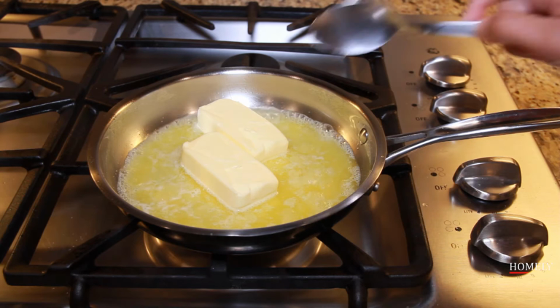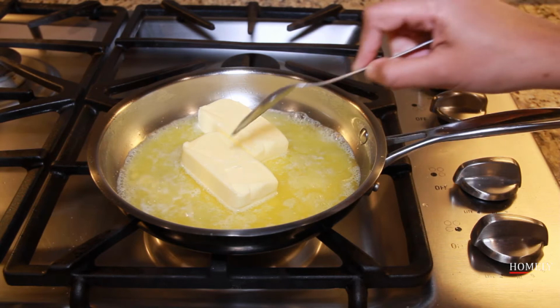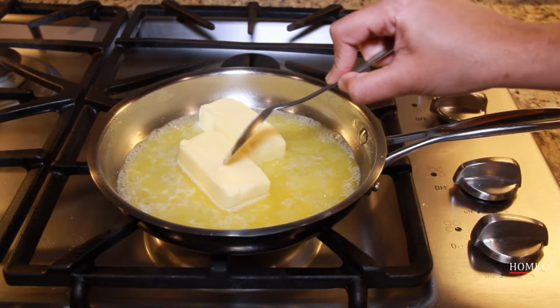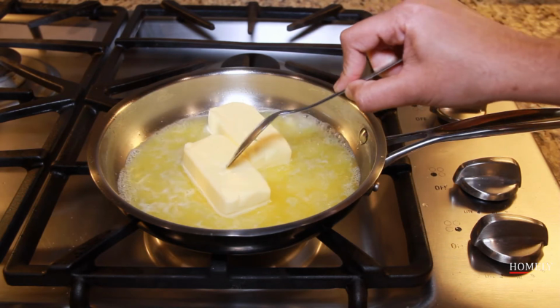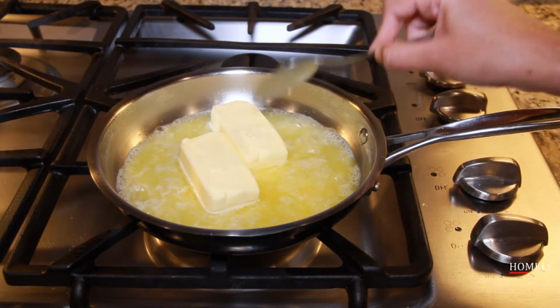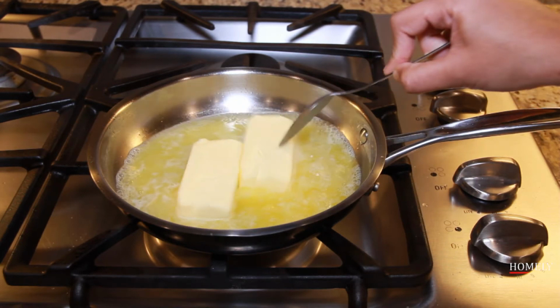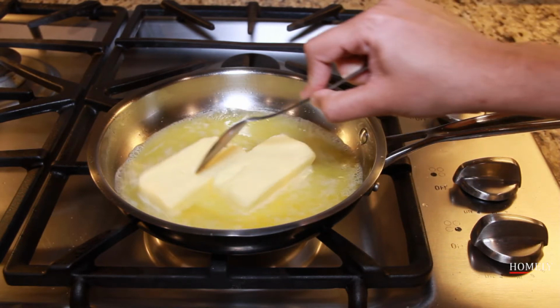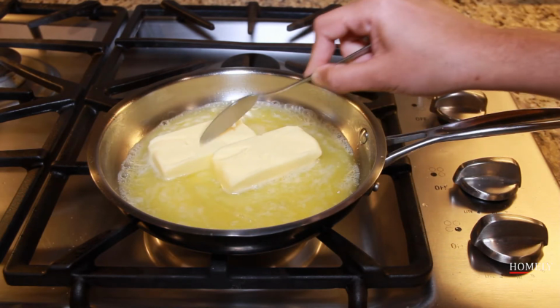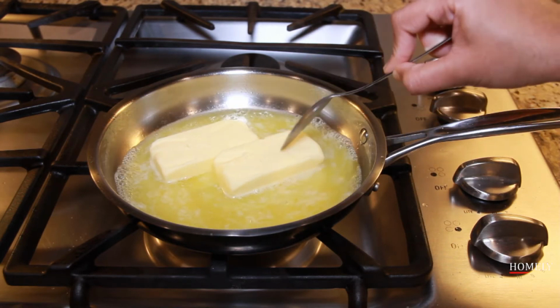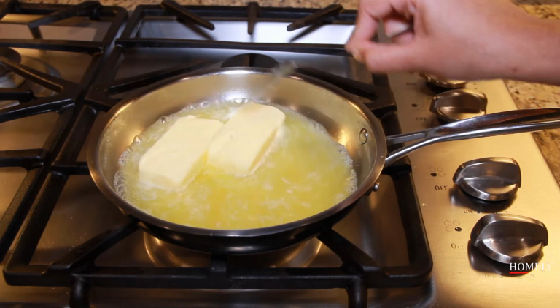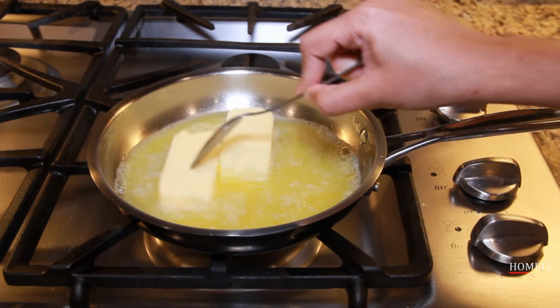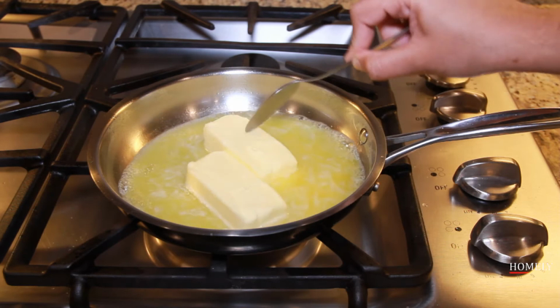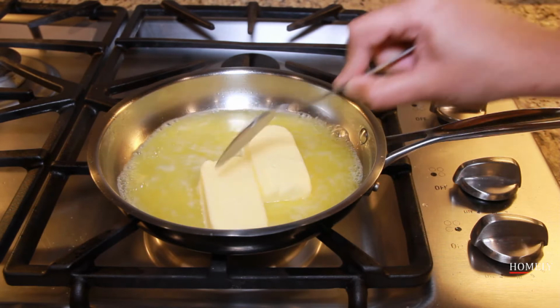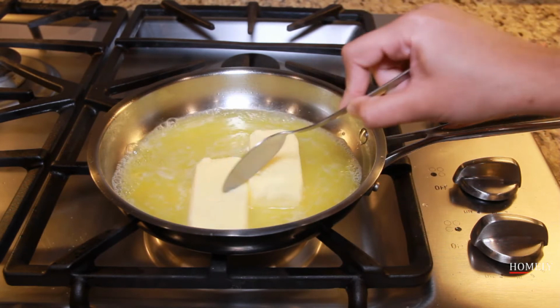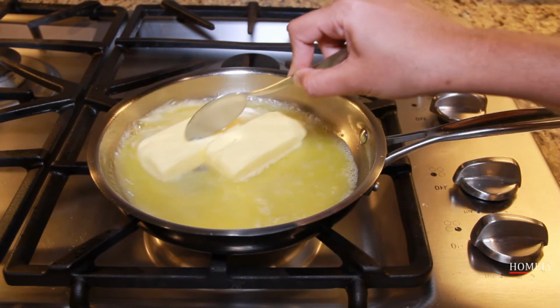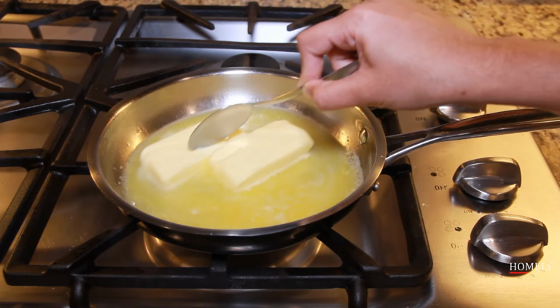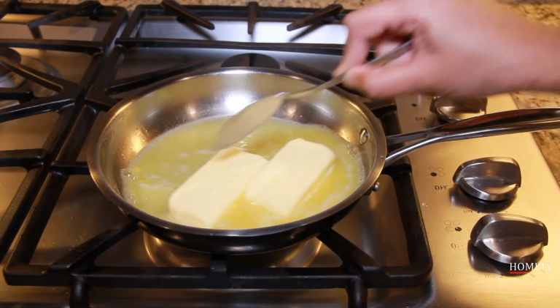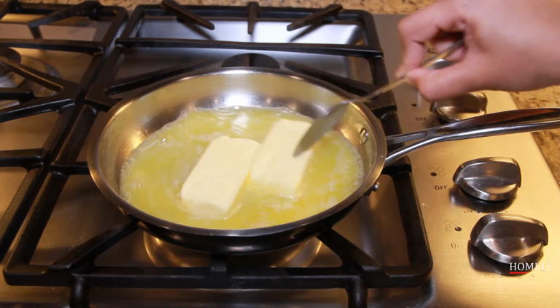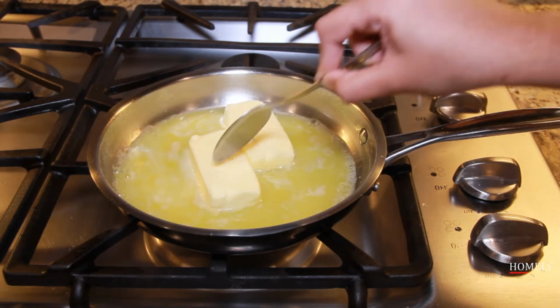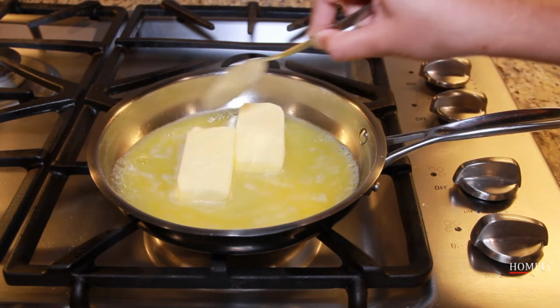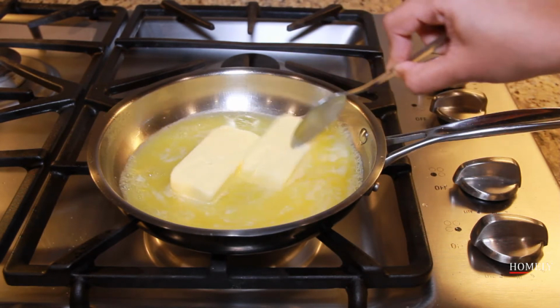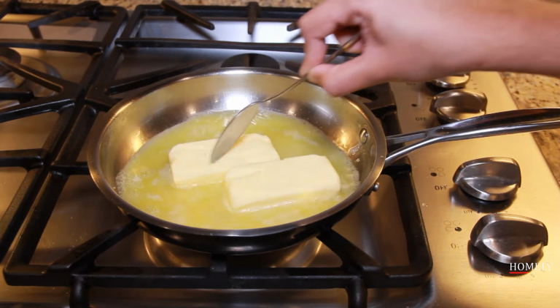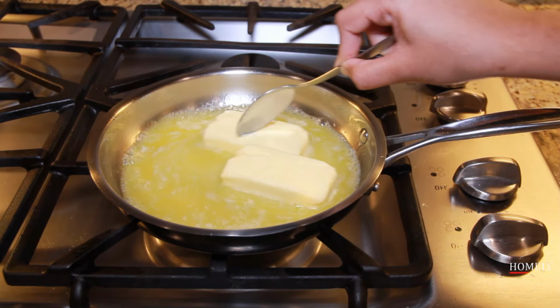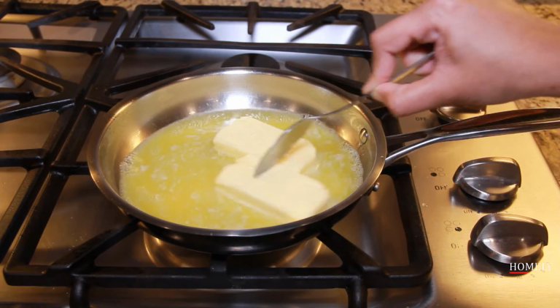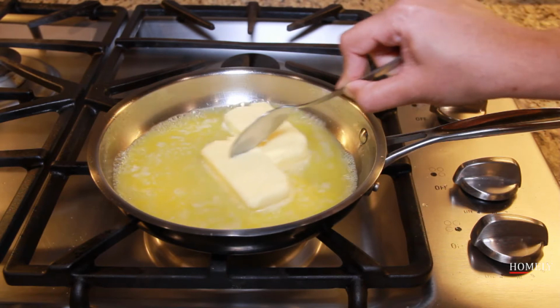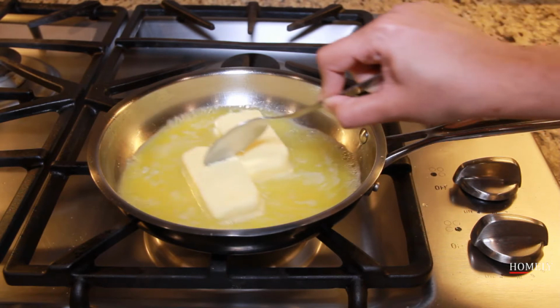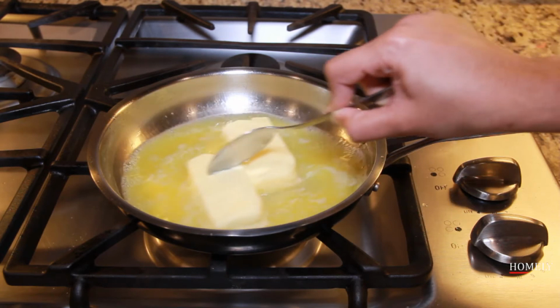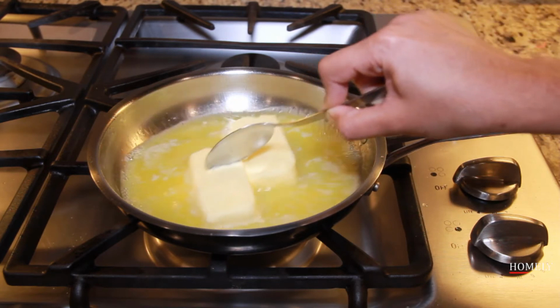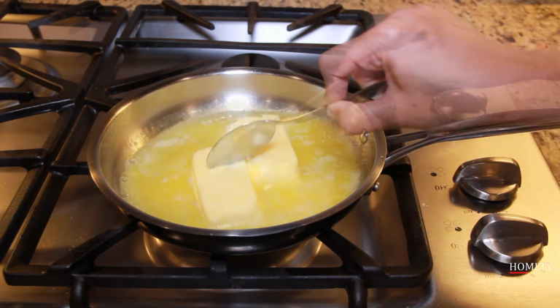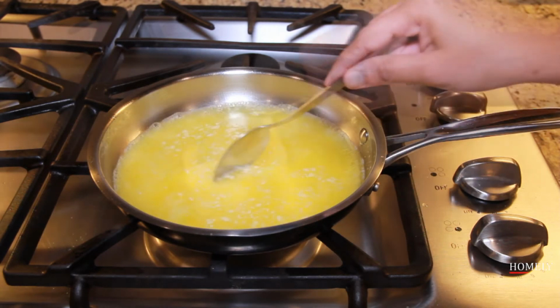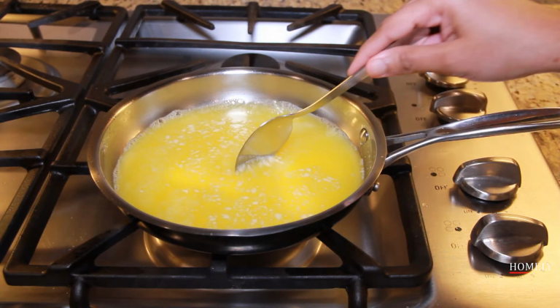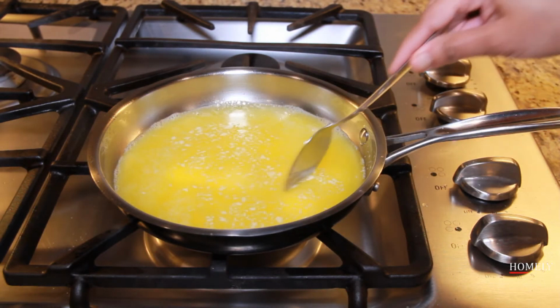Let's put the flame on medium. Let's melt the butter on medium flame.